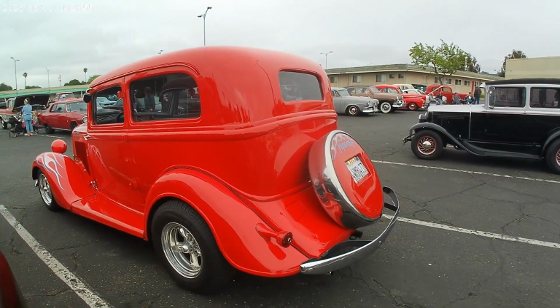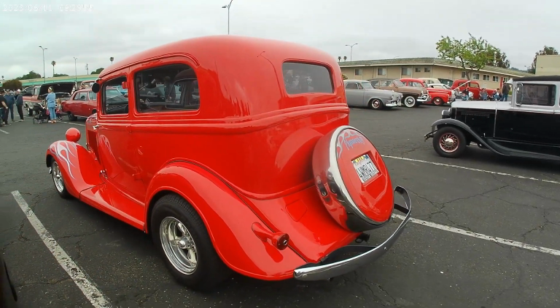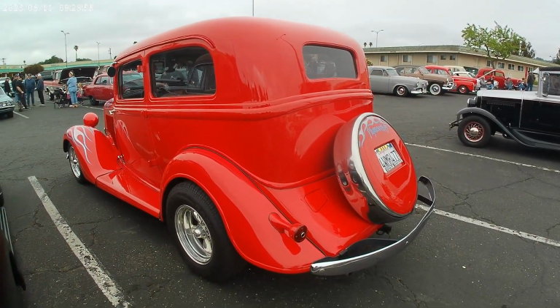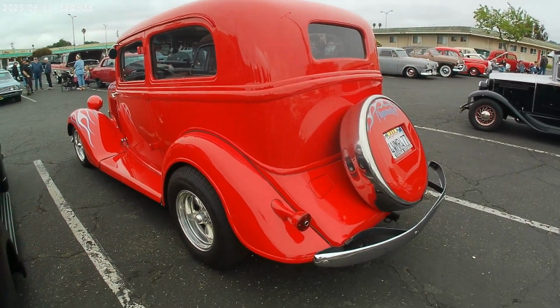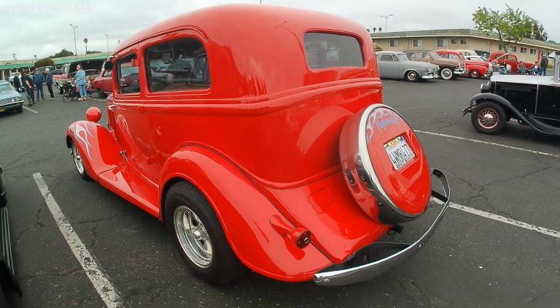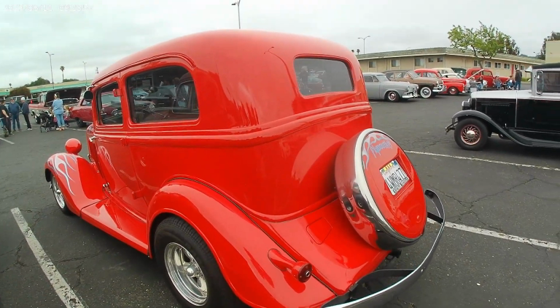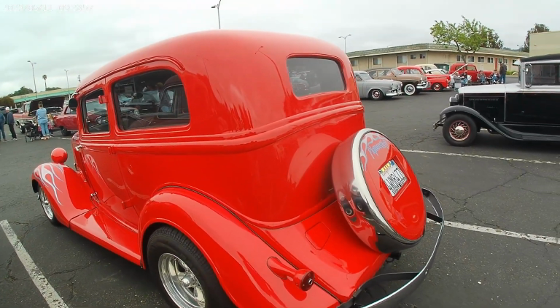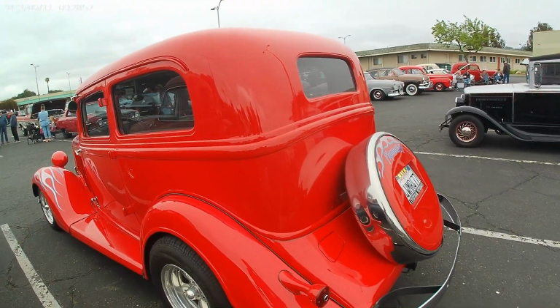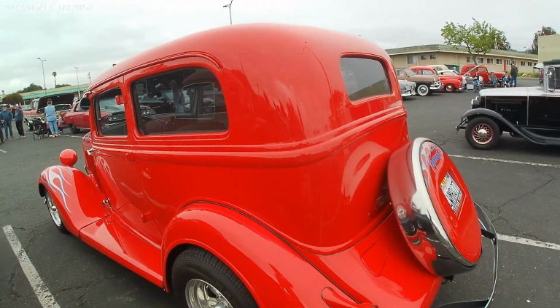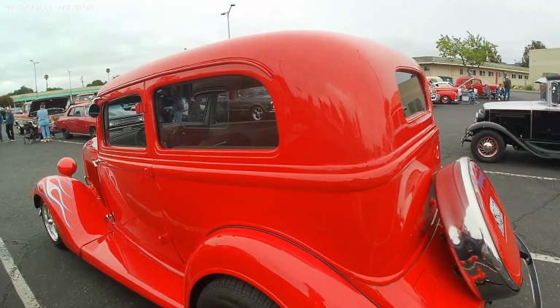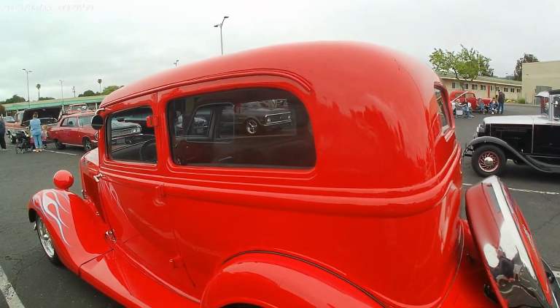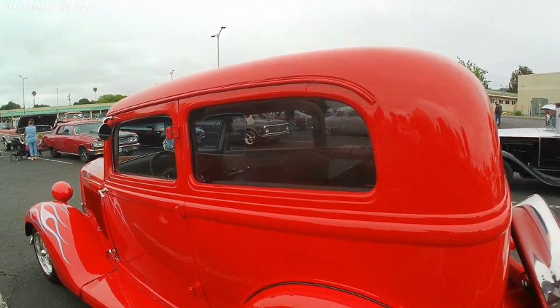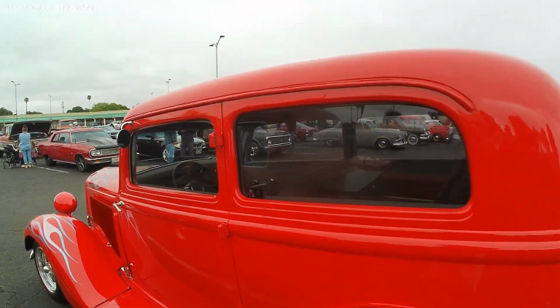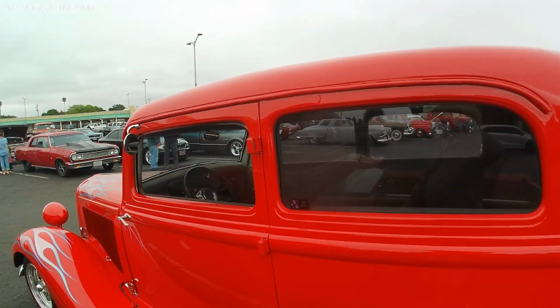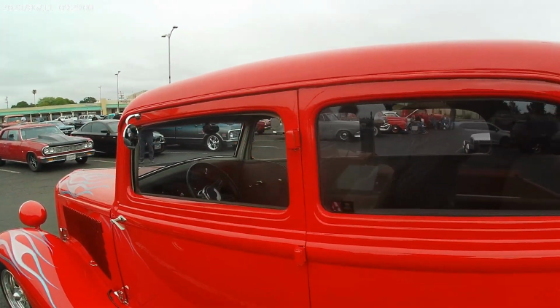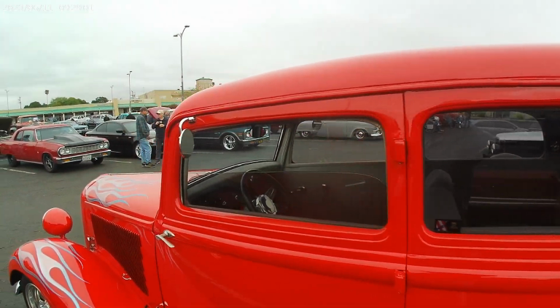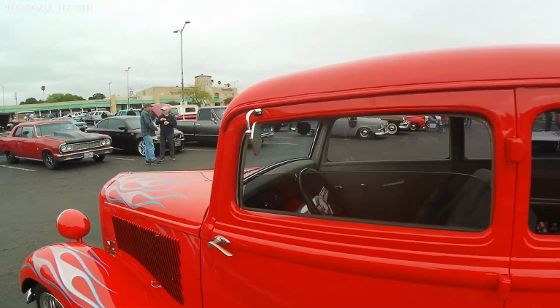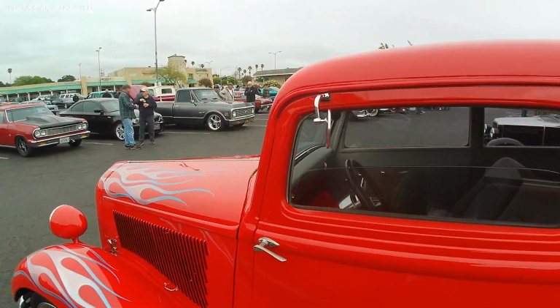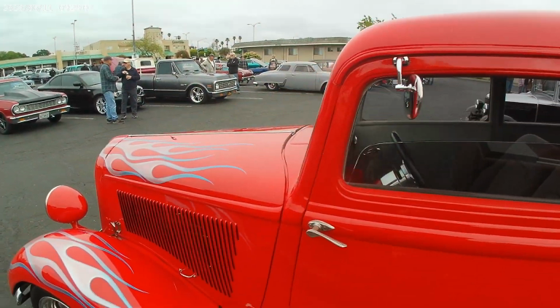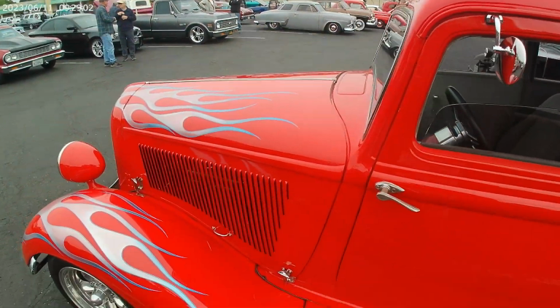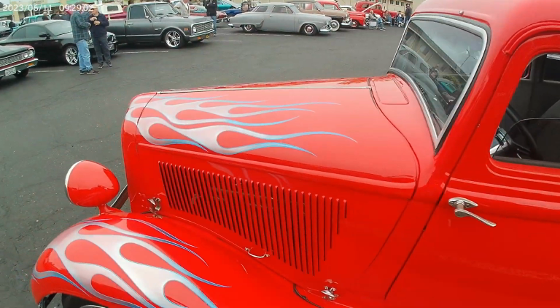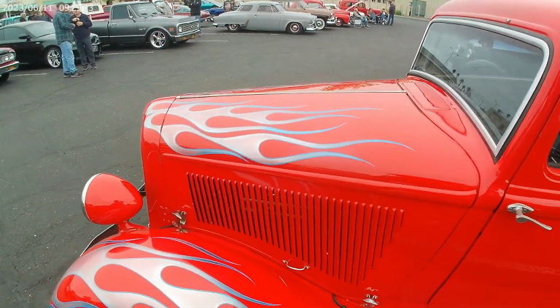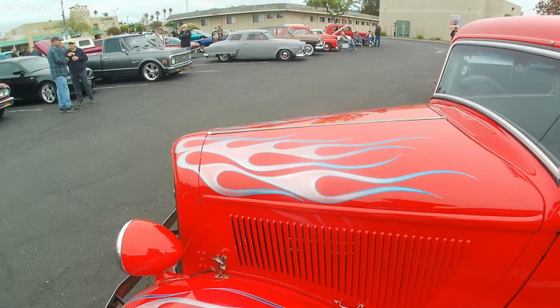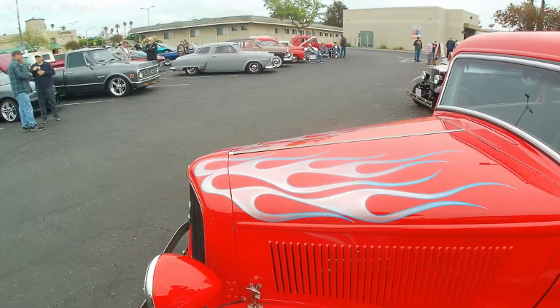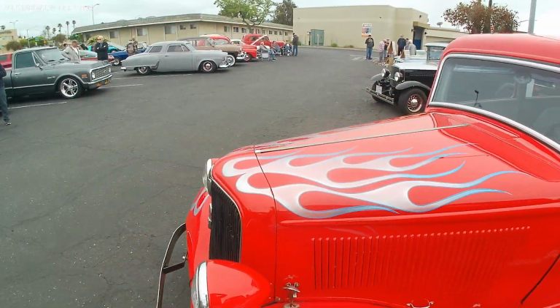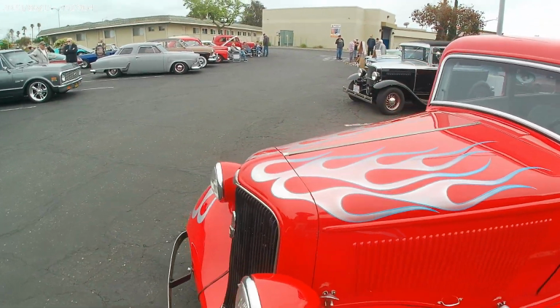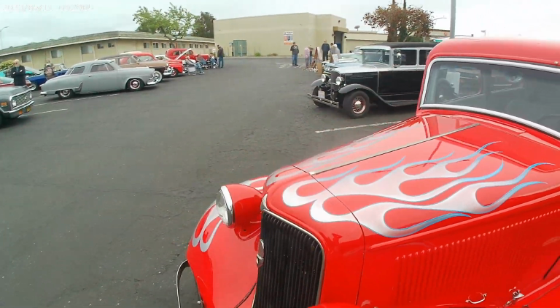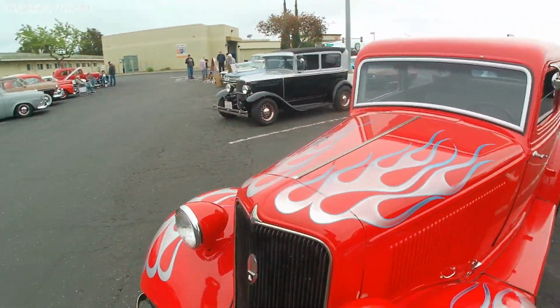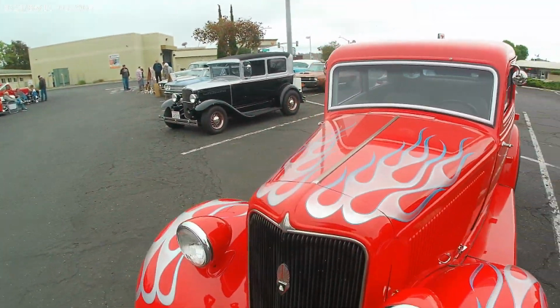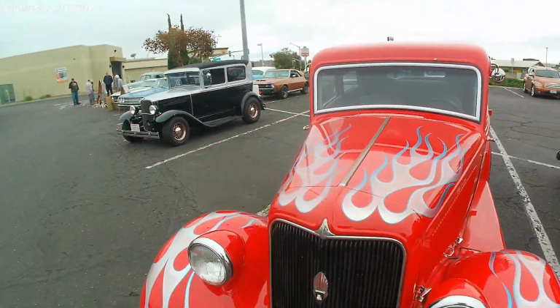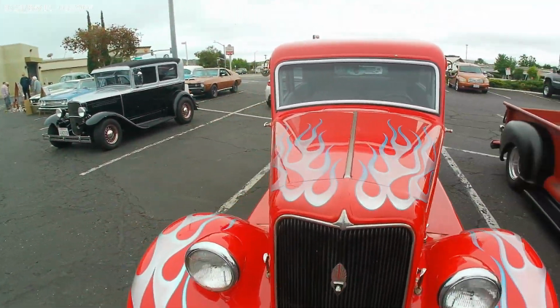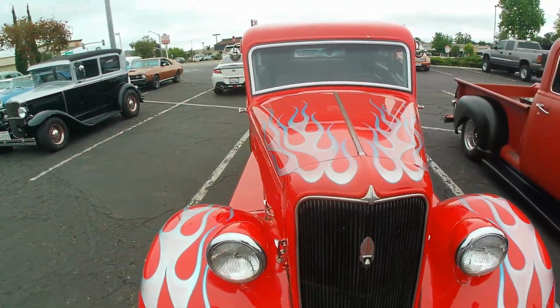Vietnam veteran — thank you for your service, sir! Plymouth — what a nice looking ride! I love the red with flames. Looking good!